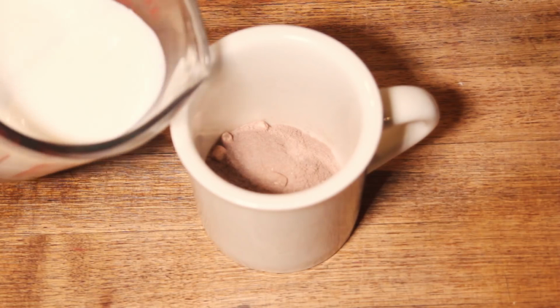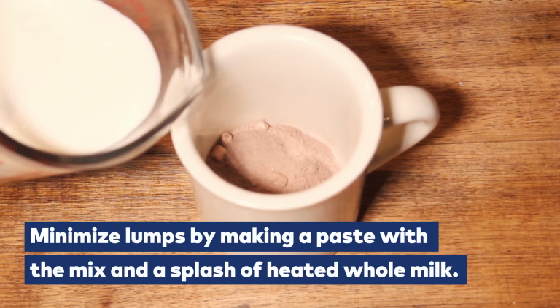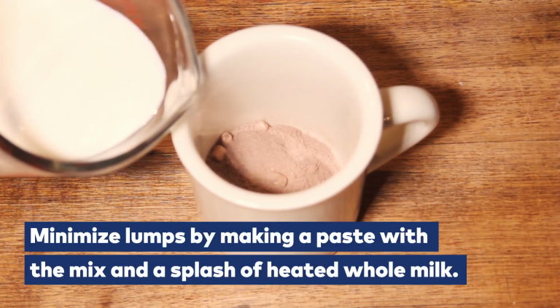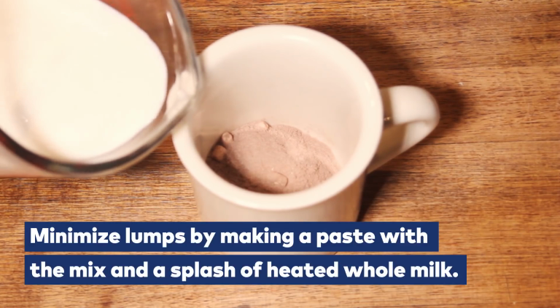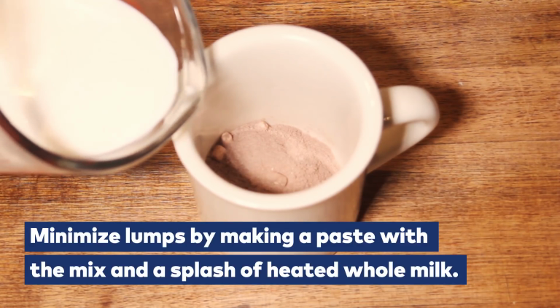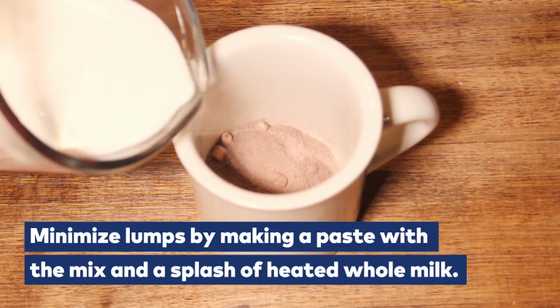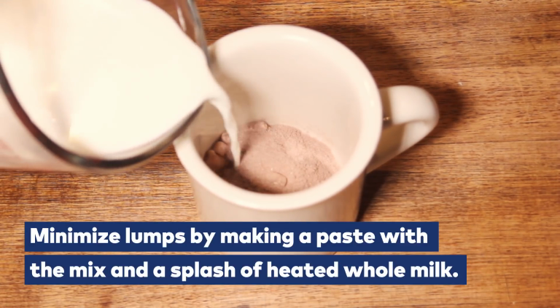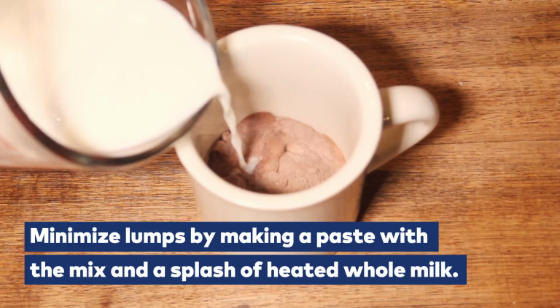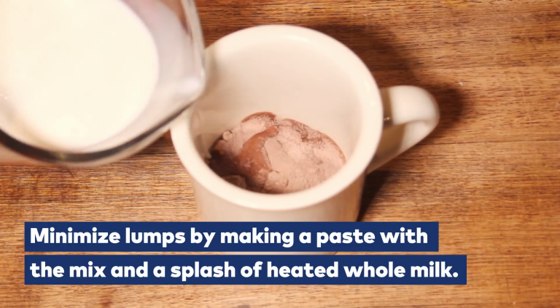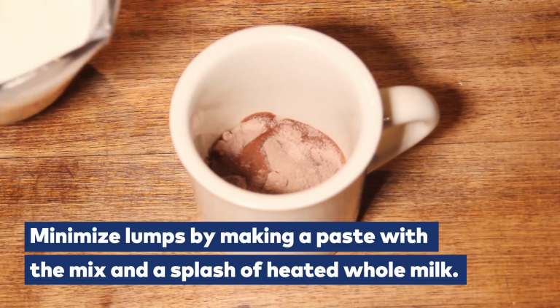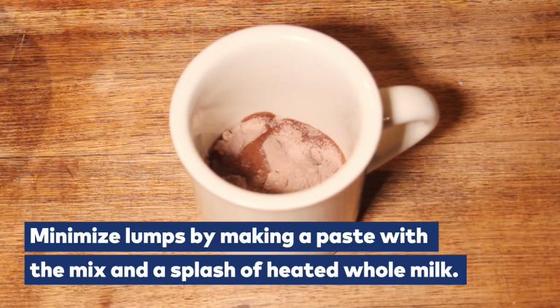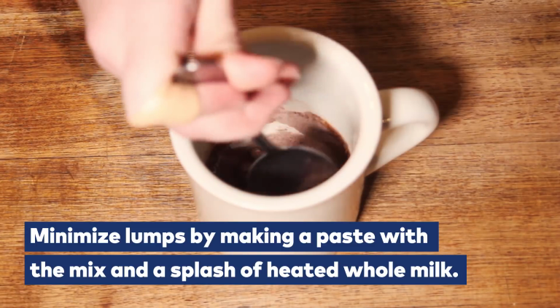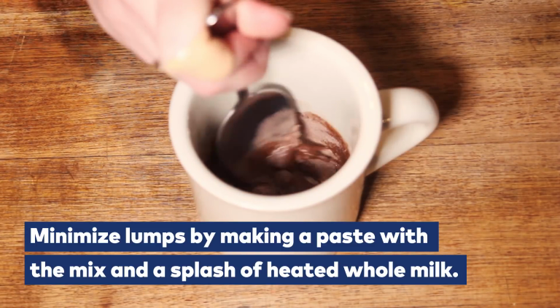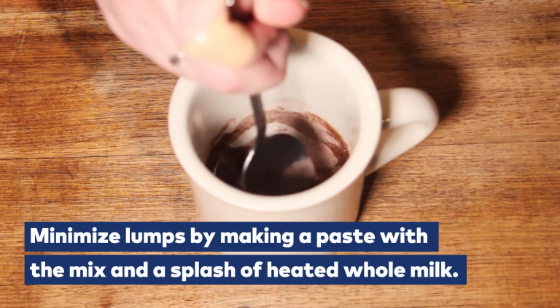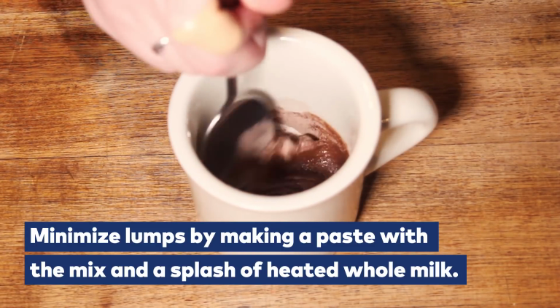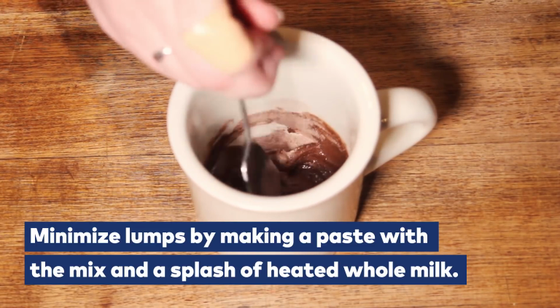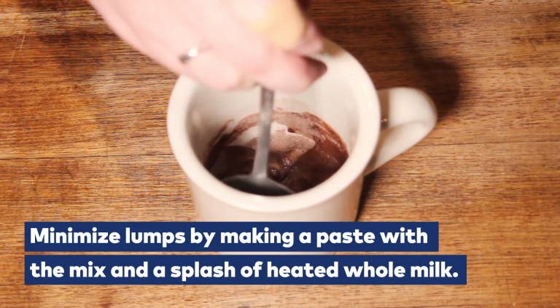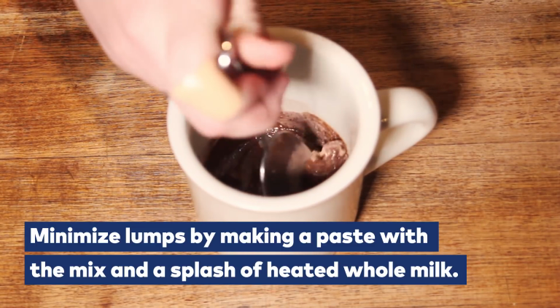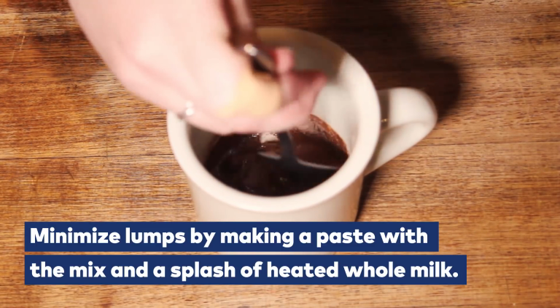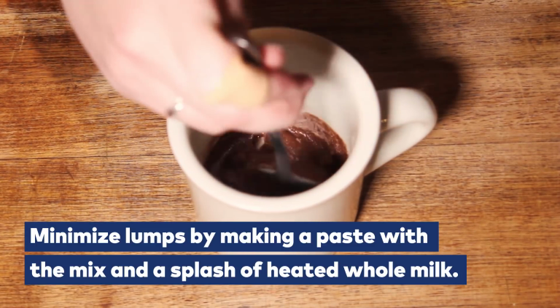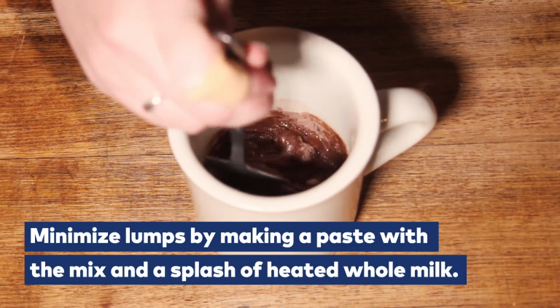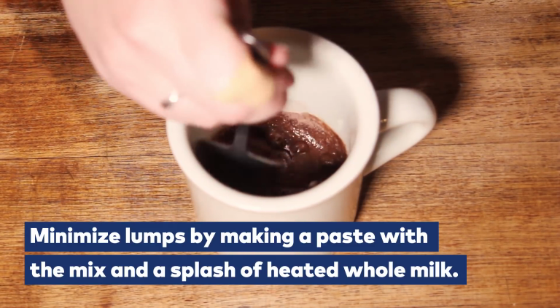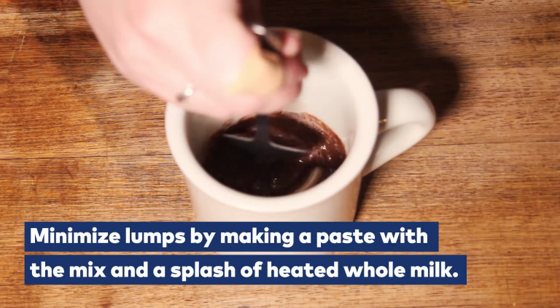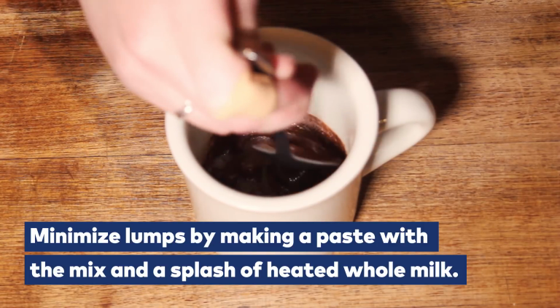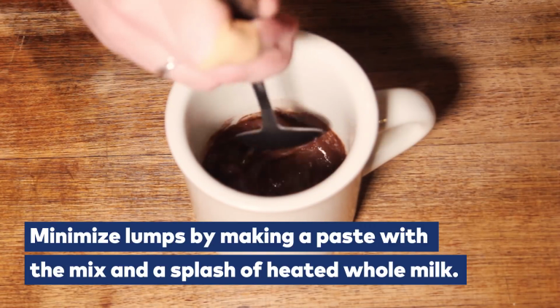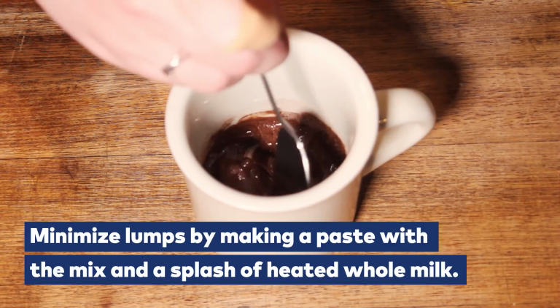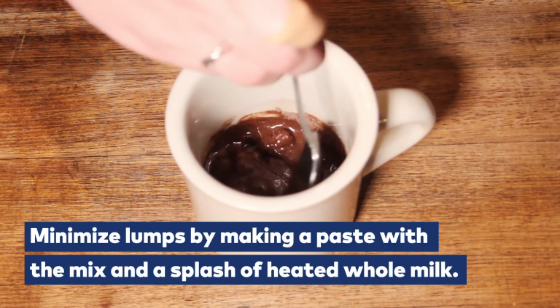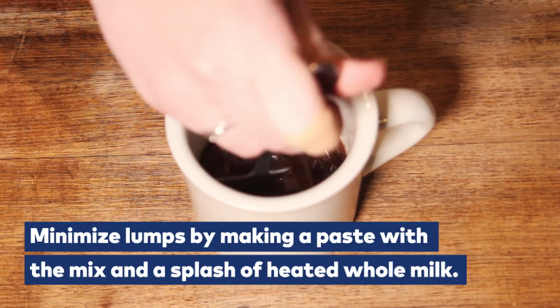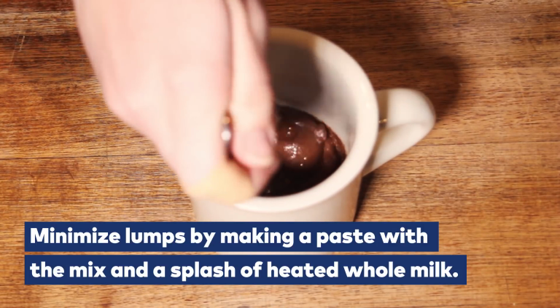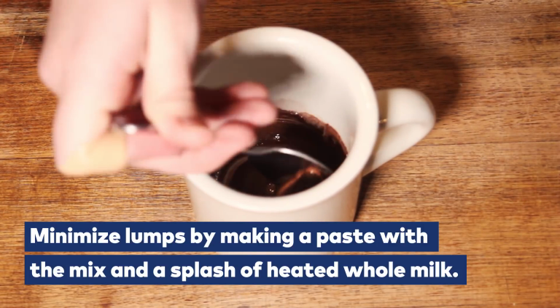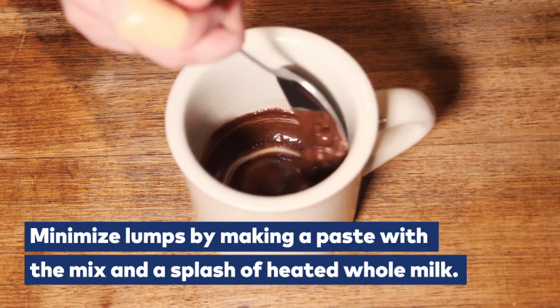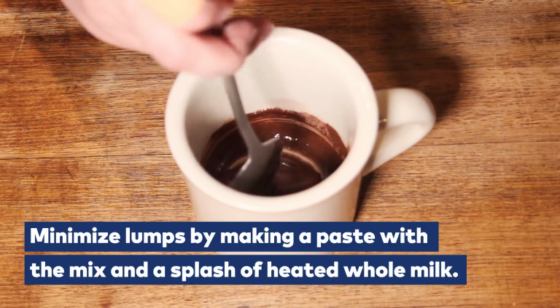You can avoid this problem by first pouring just a little heated milk into your instant mix. This creates a paste where you can apply enough pressure to pop the starch bubbles, expose them to liquid, and prevent any clusters of mix.